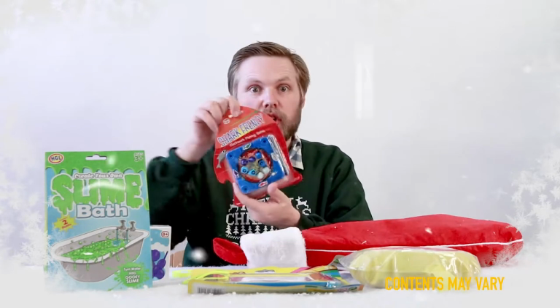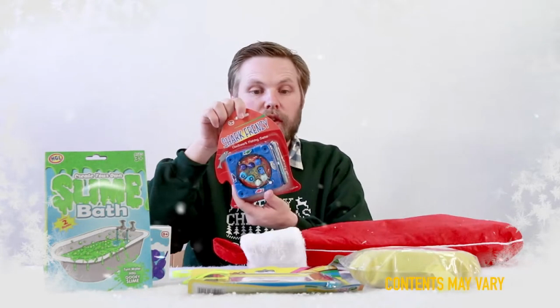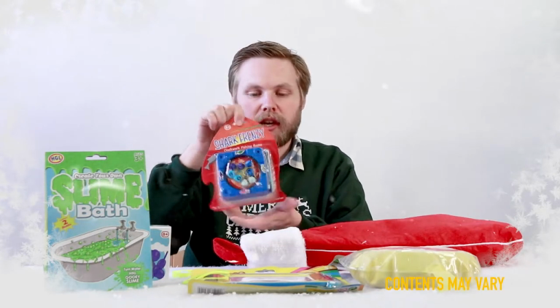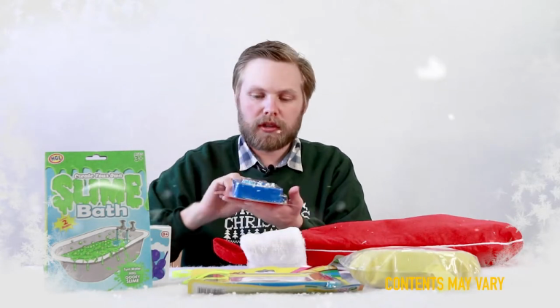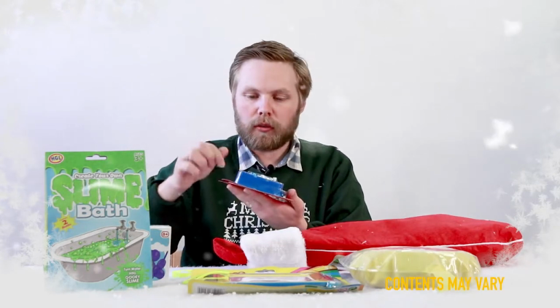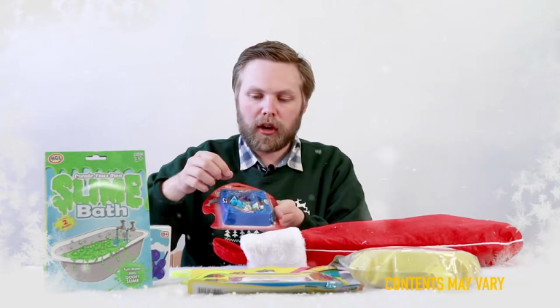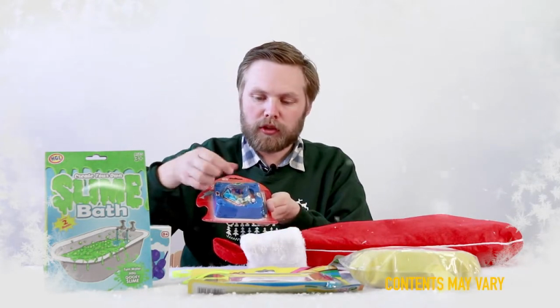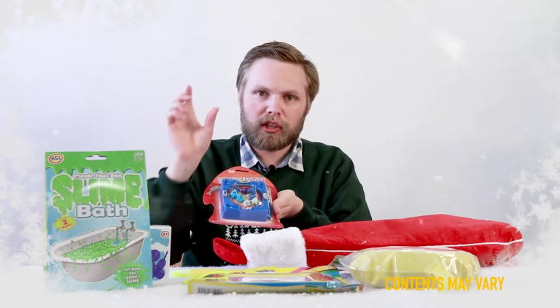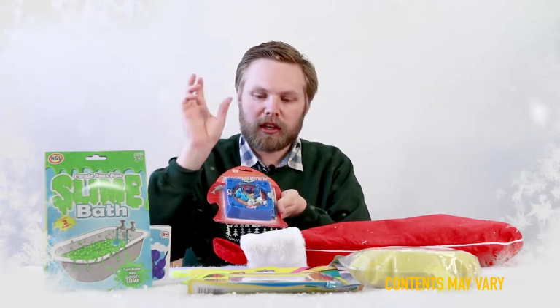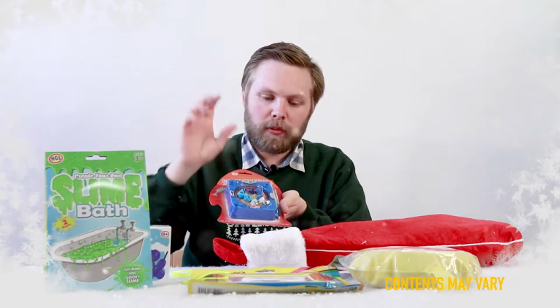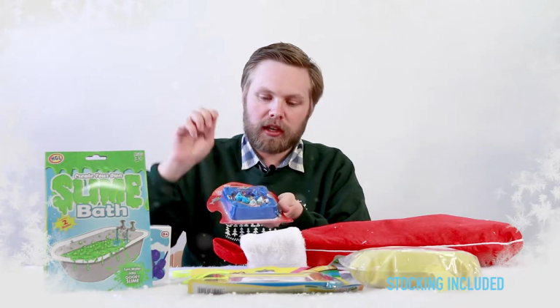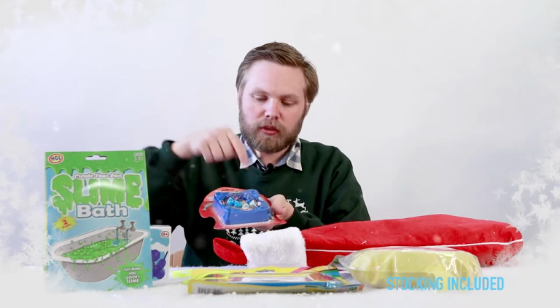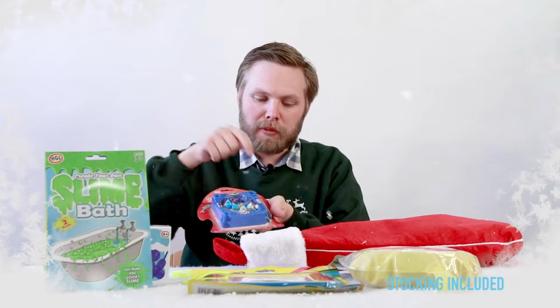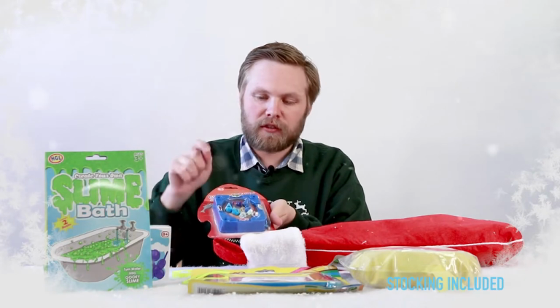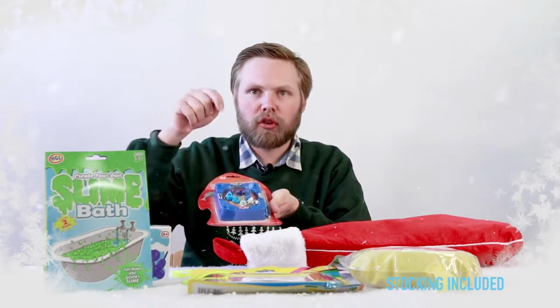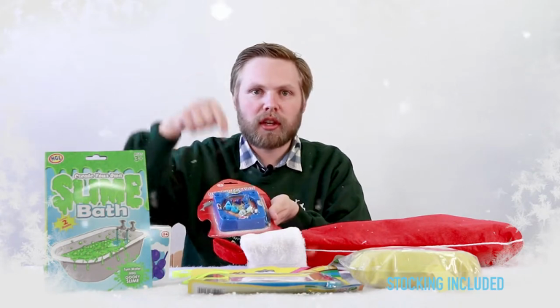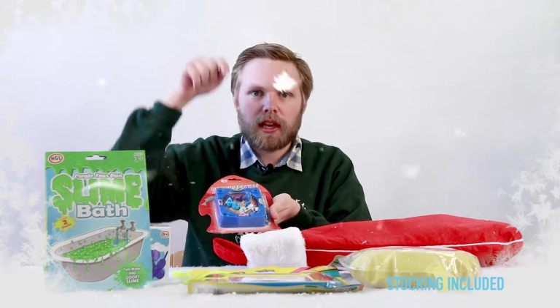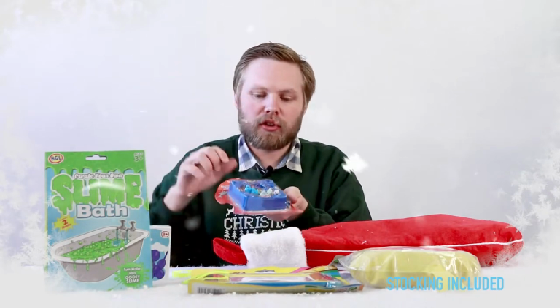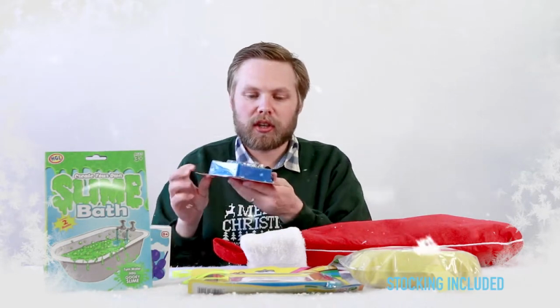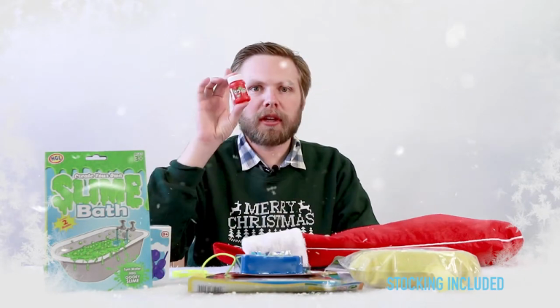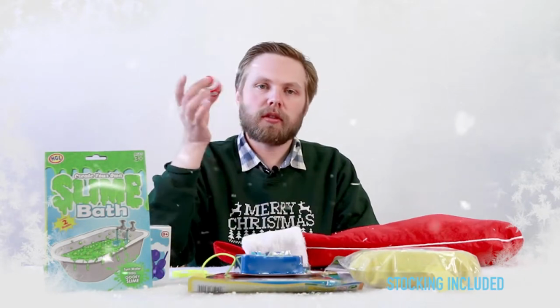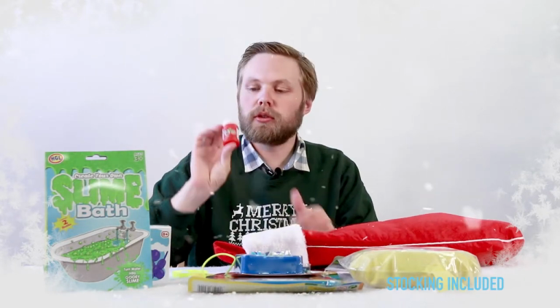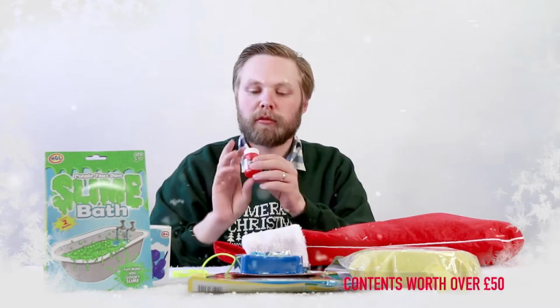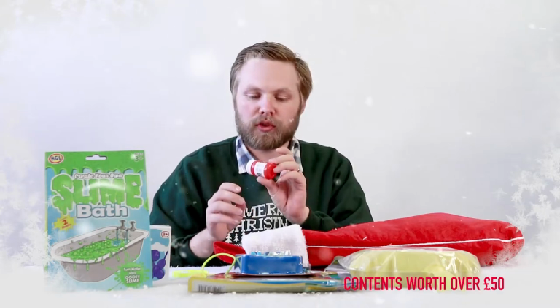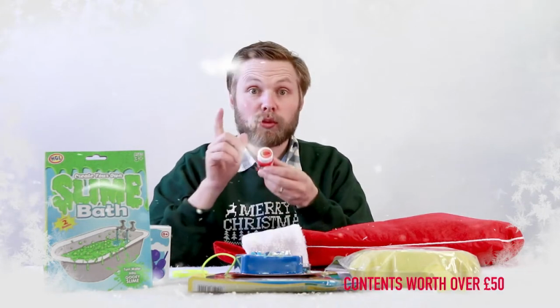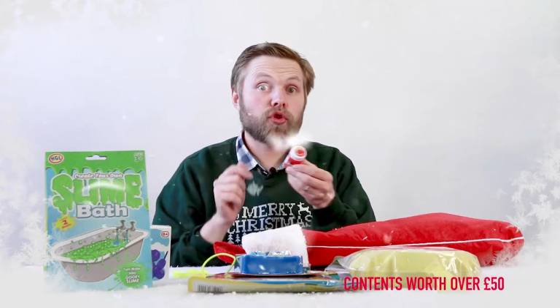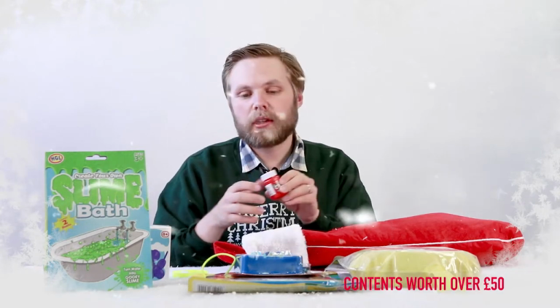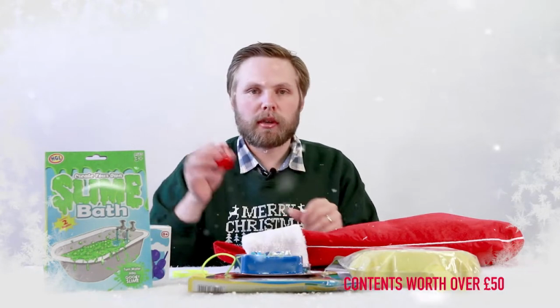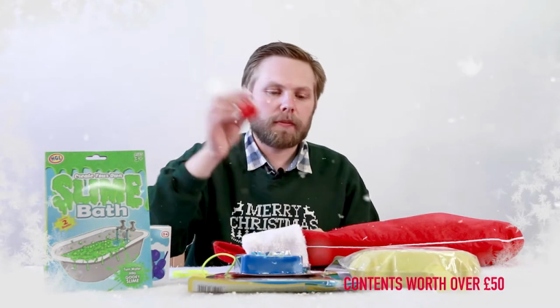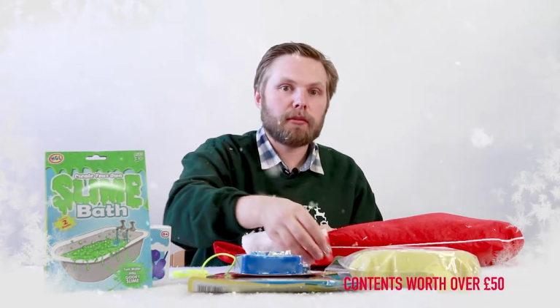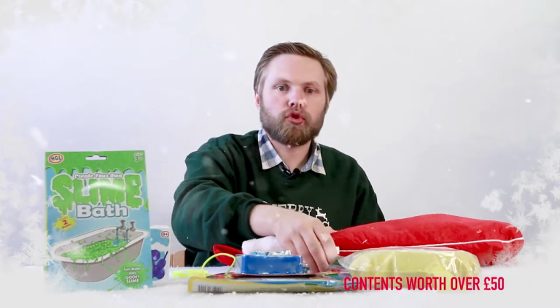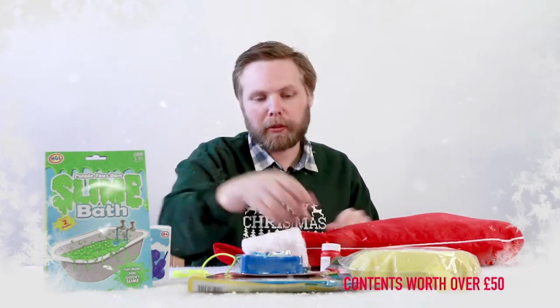Shark frenzy game — wind it up and all the sharks start nipping. You get to use your magnetic fishing rod to lift out the shark. Bubble mix, because who doesn't love bubbles? This one is strawberry scented as well, so you get to blow strawberry bubbles.